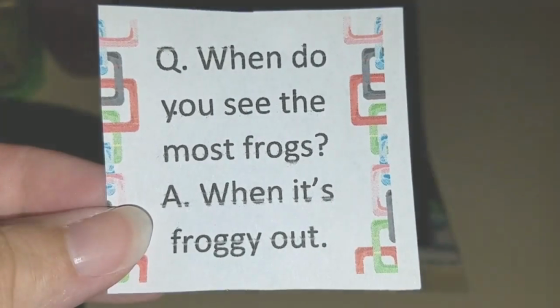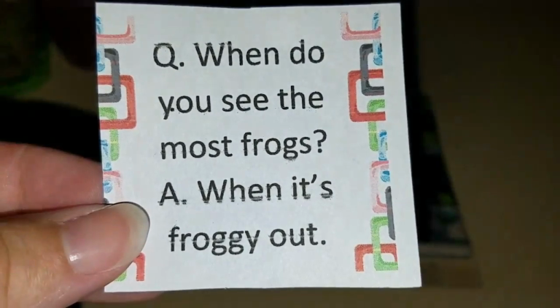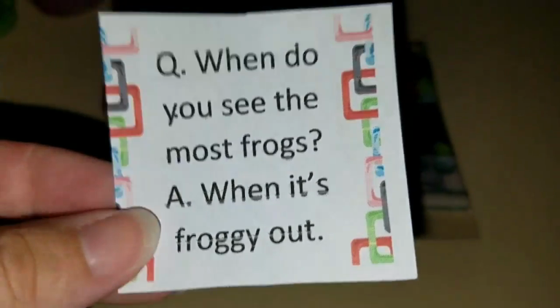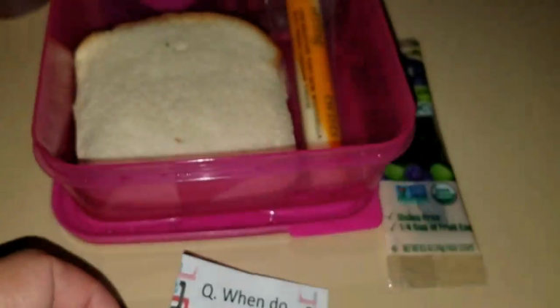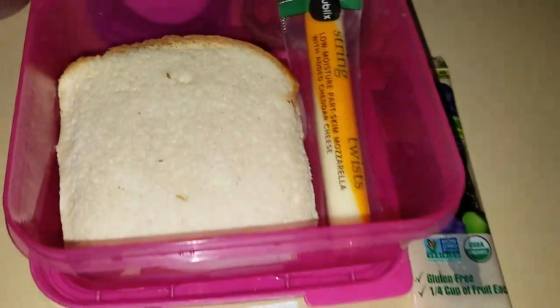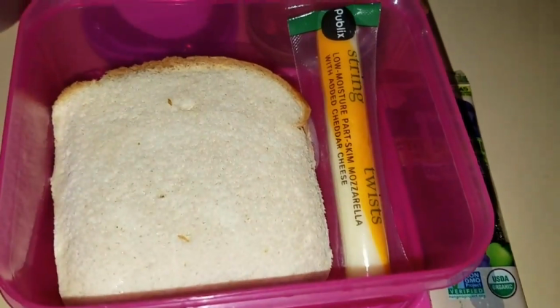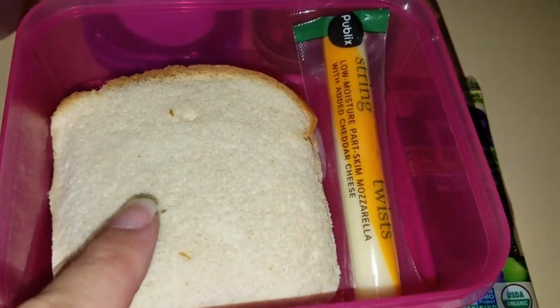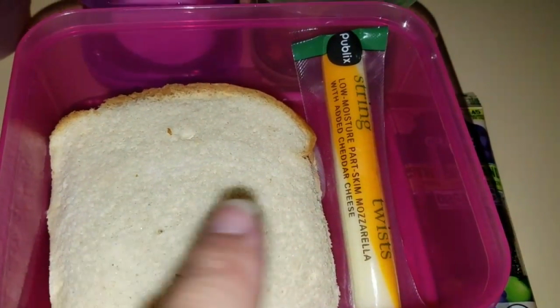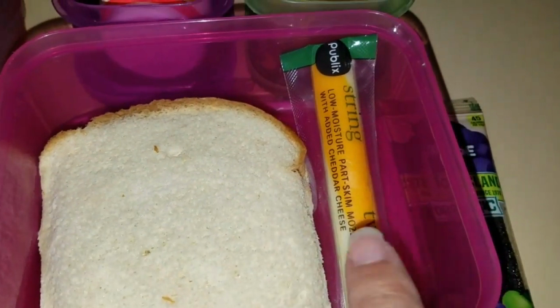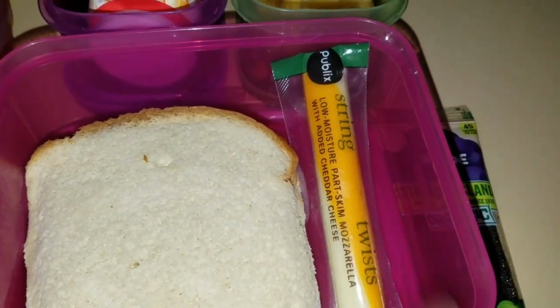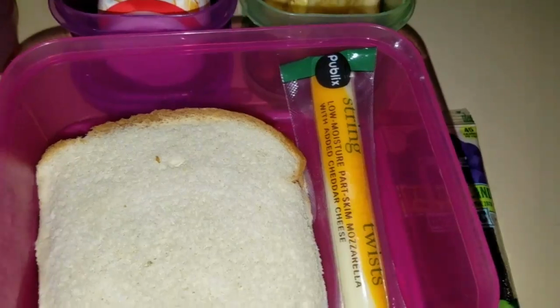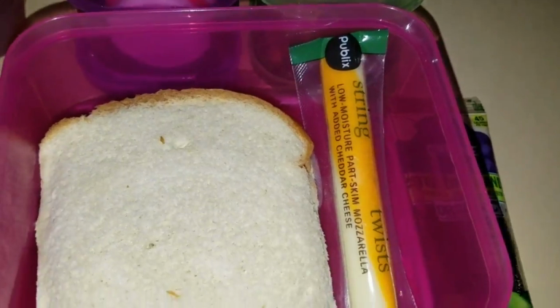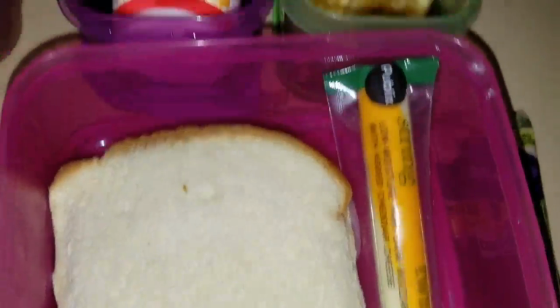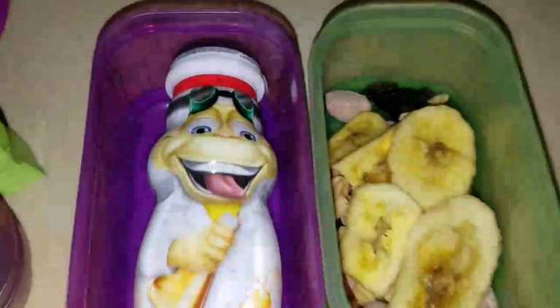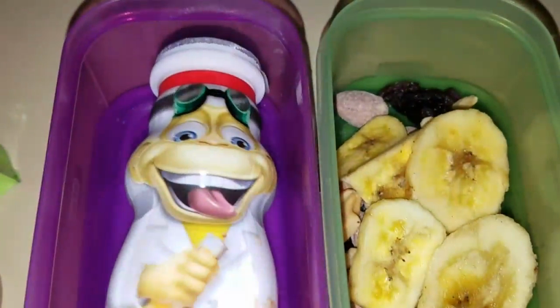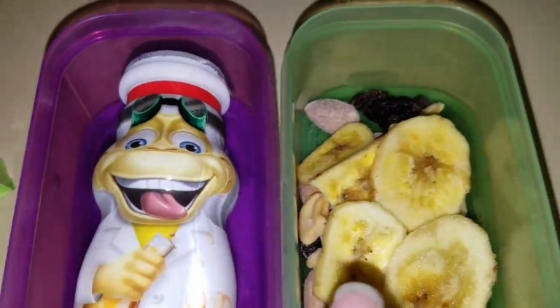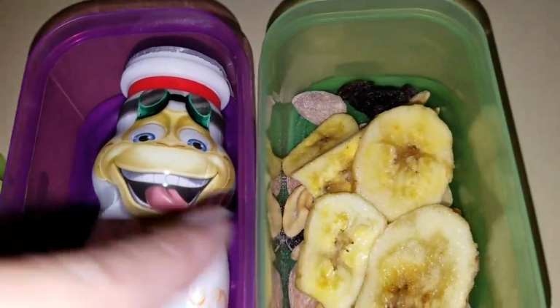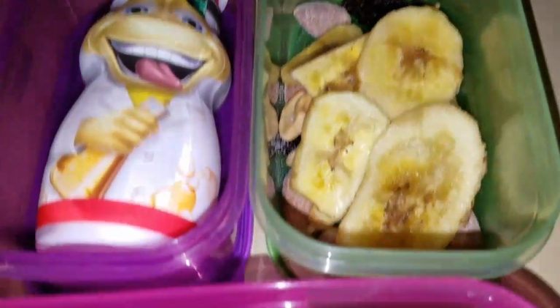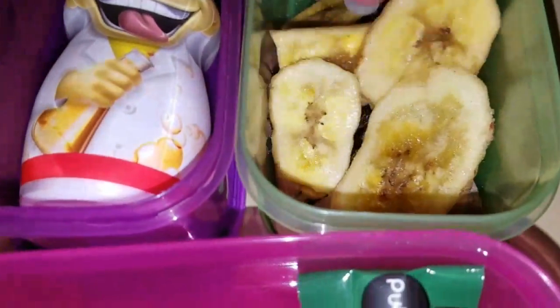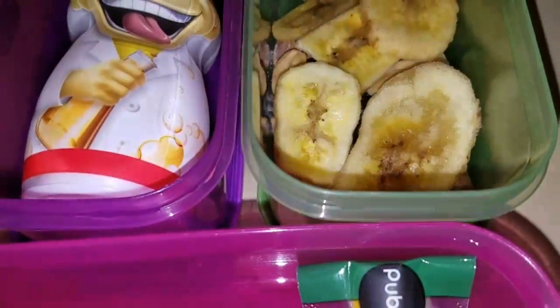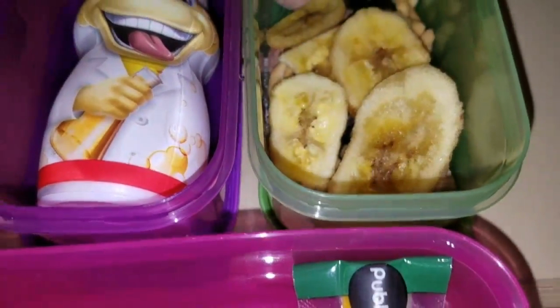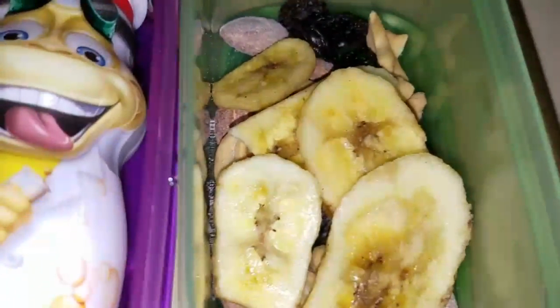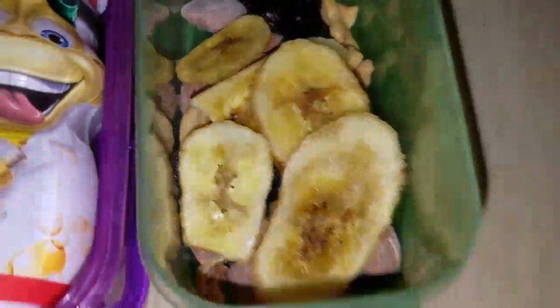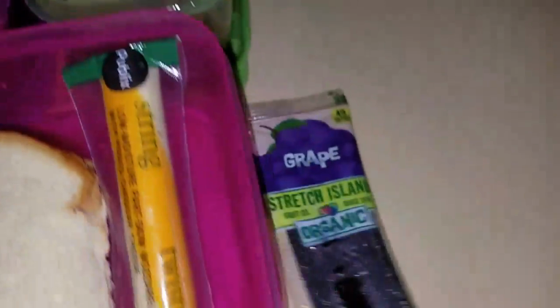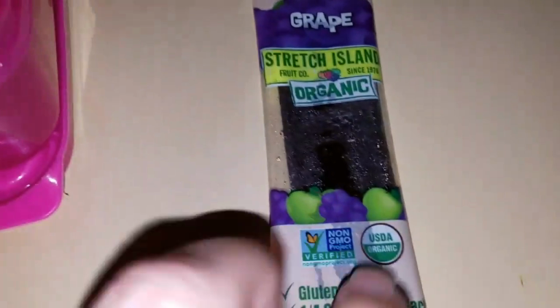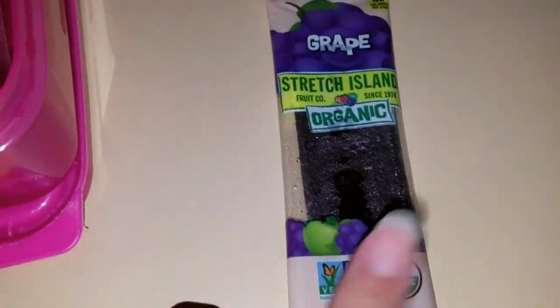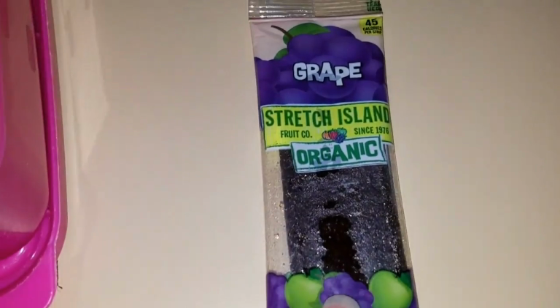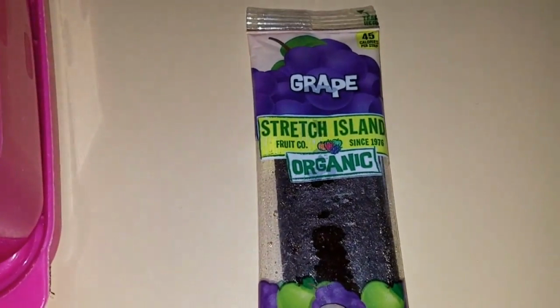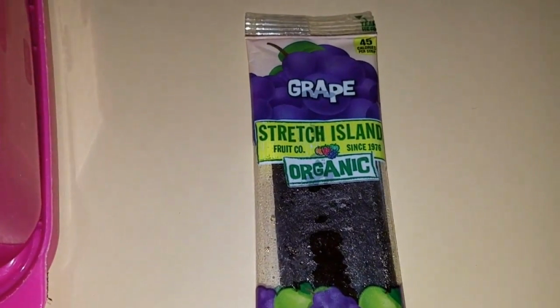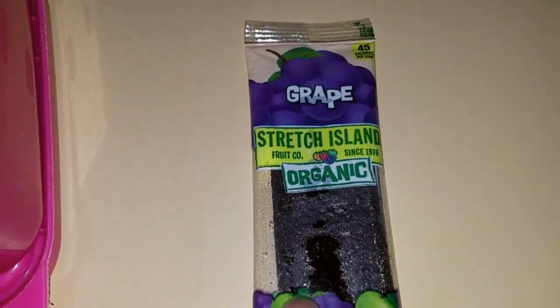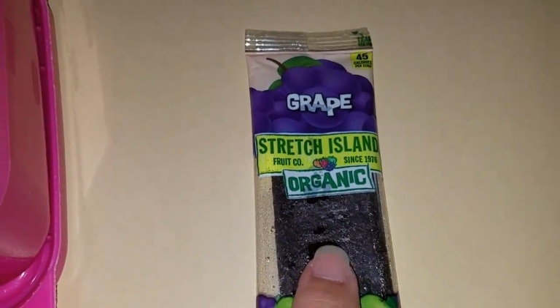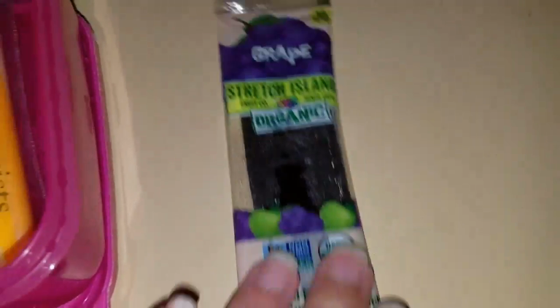Here is Allison's joke of the day, and she is also getting a peanut butter sandwich, some cheese, a yogurt, some trail mix with raisins, and a grape fruit strip.